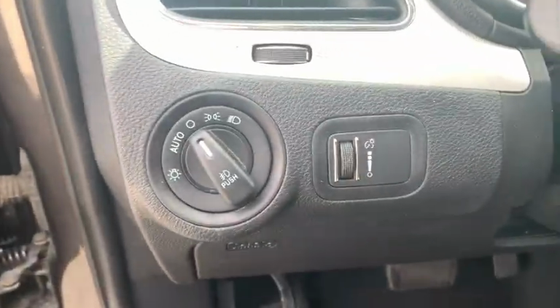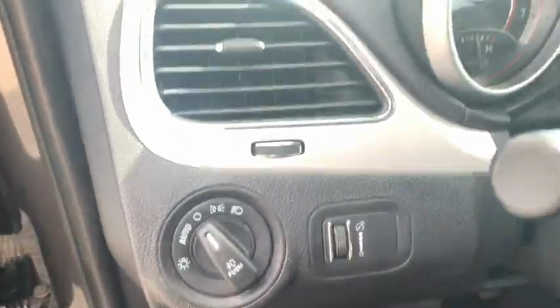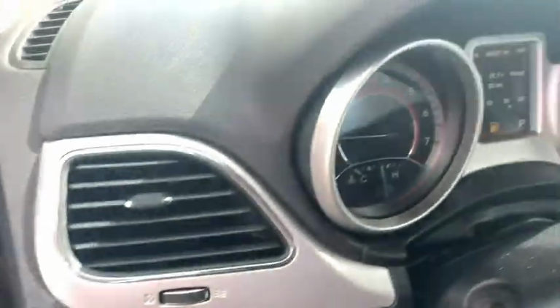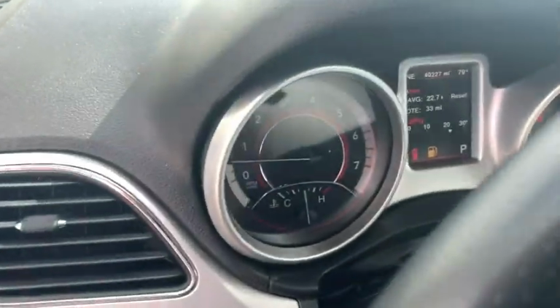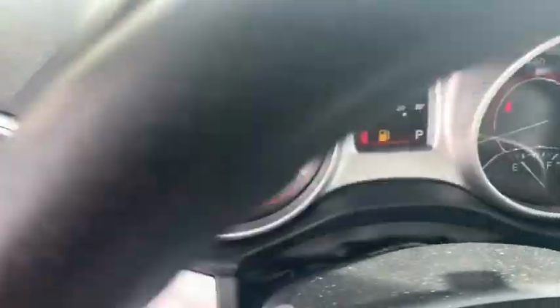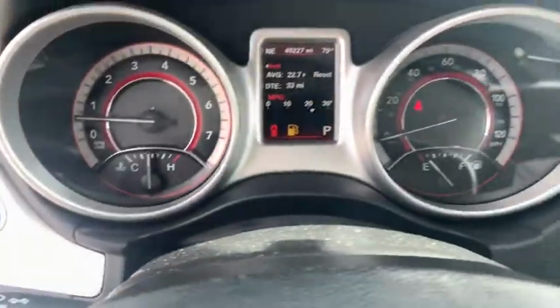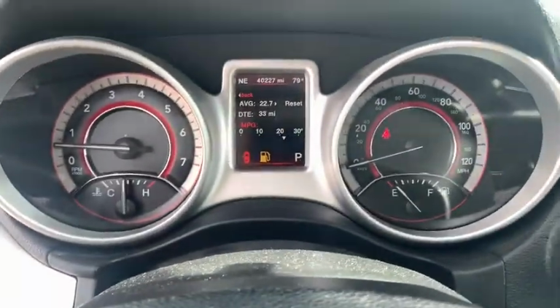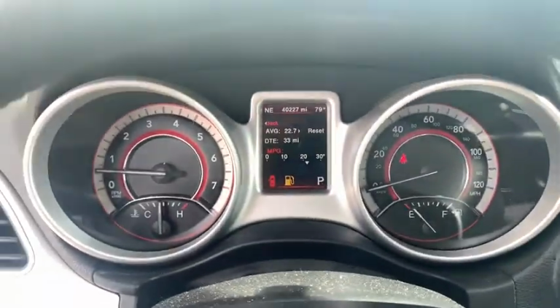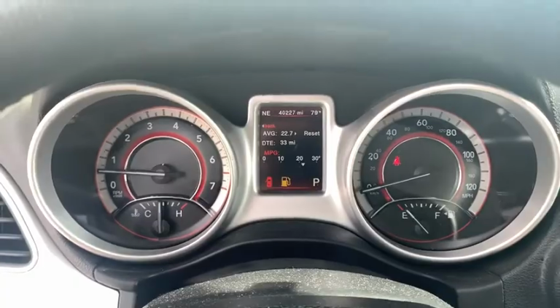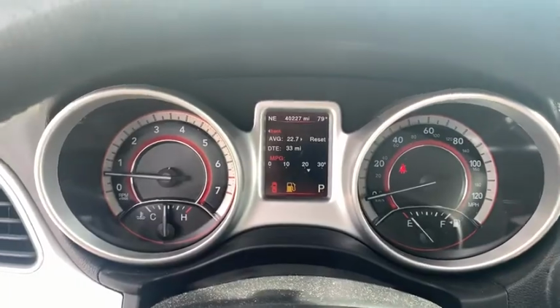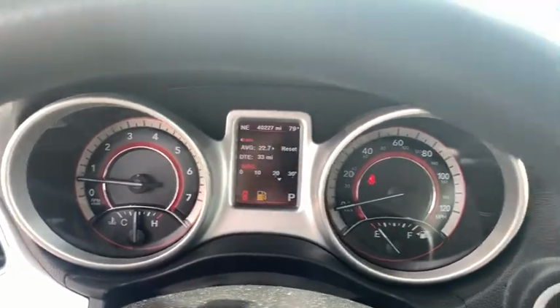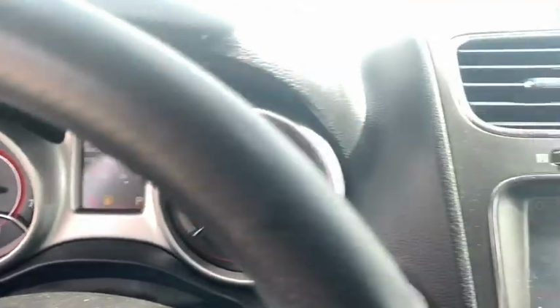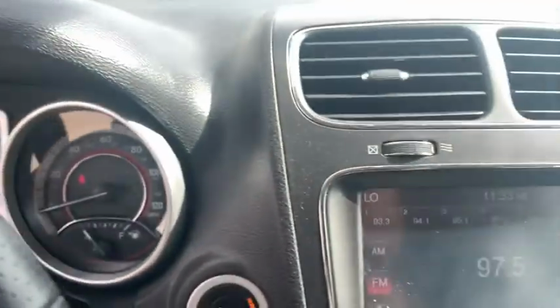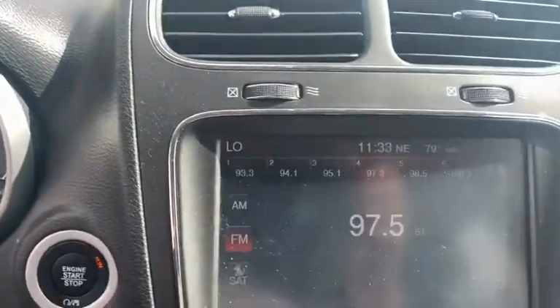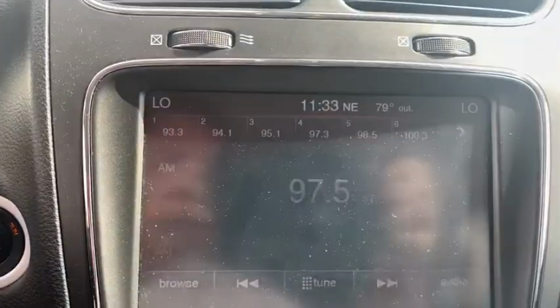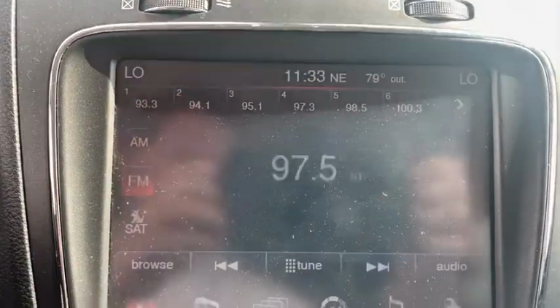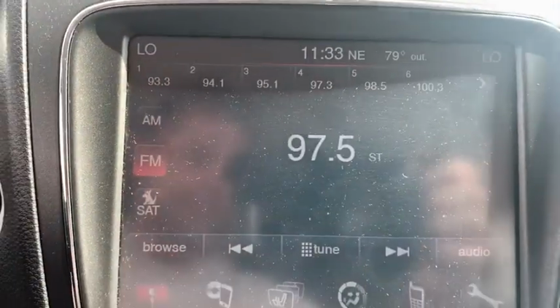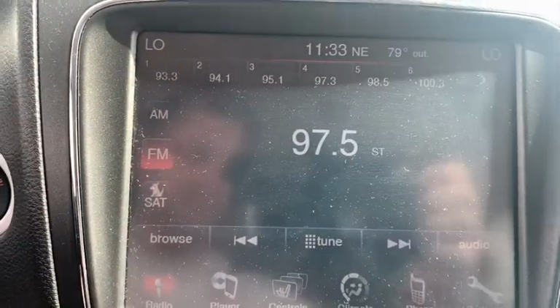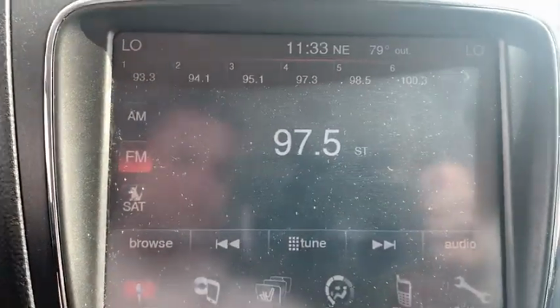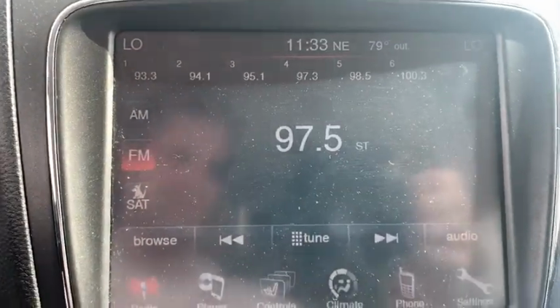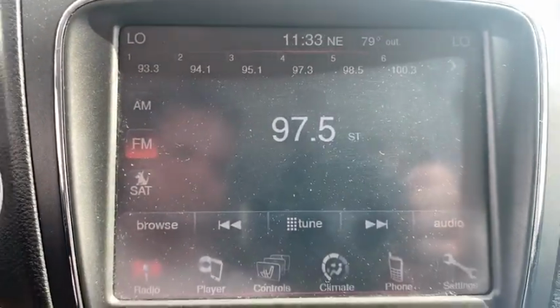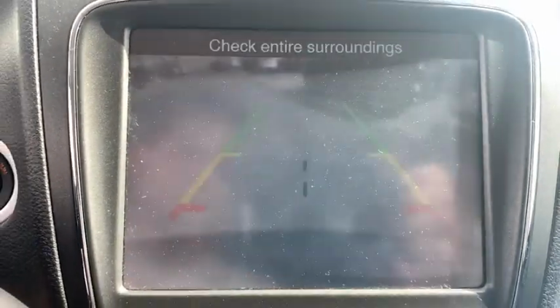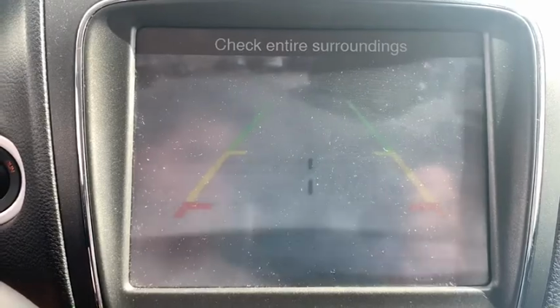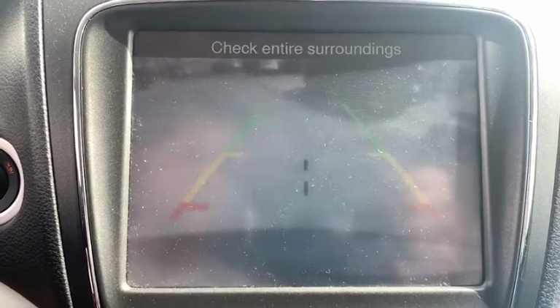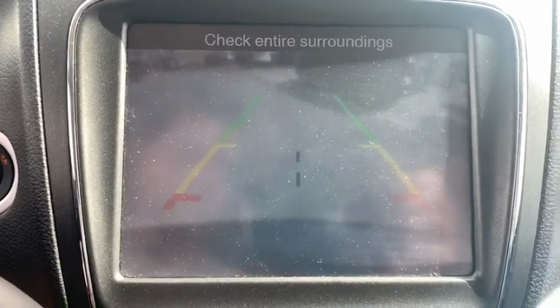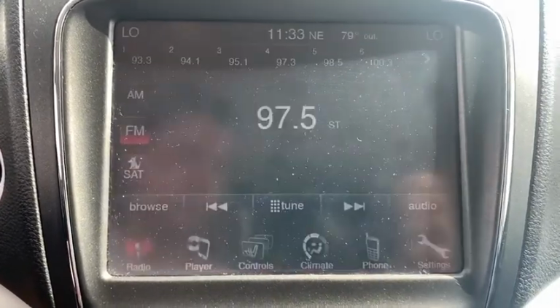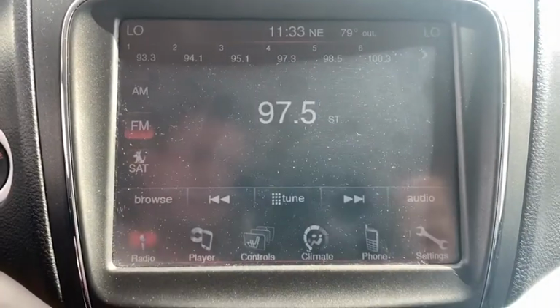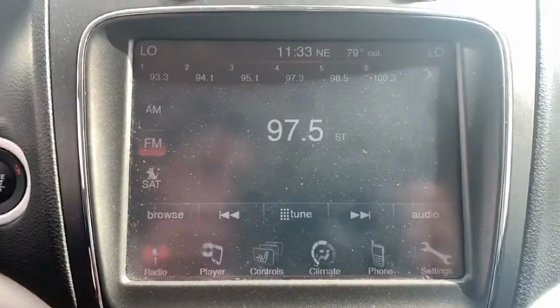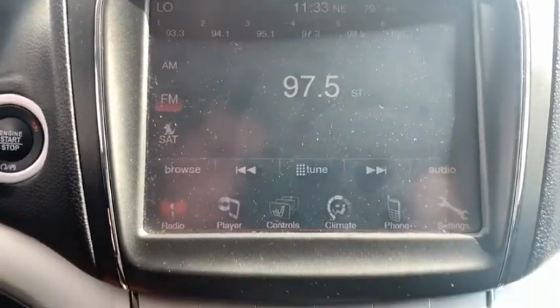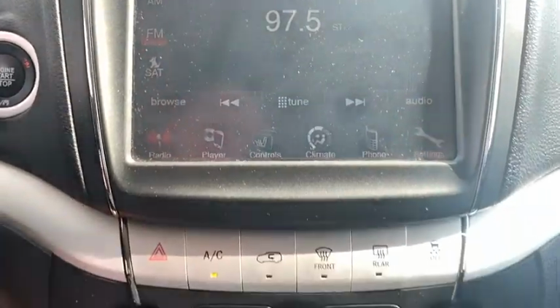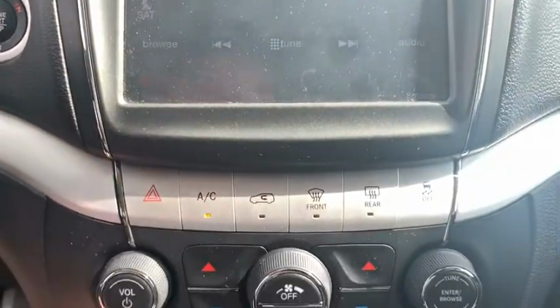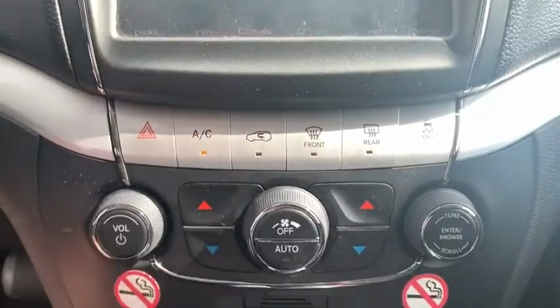This vehicle has less than 45,000 miles. Here are some of this vehicle's great options: keyless entry, remote engine start, backup camera, third-row seat, Bluetooth.